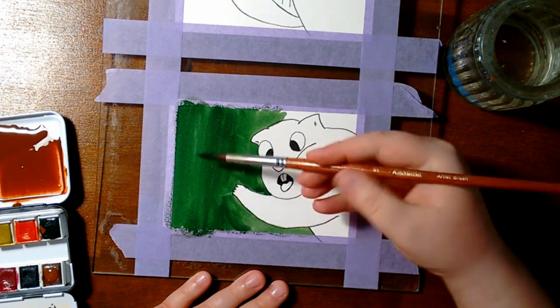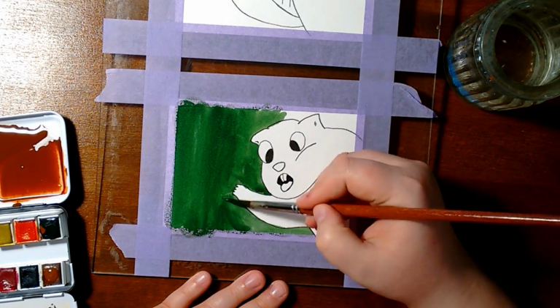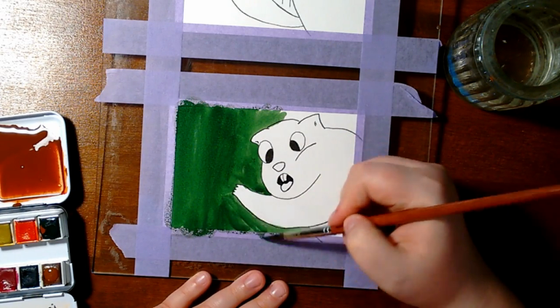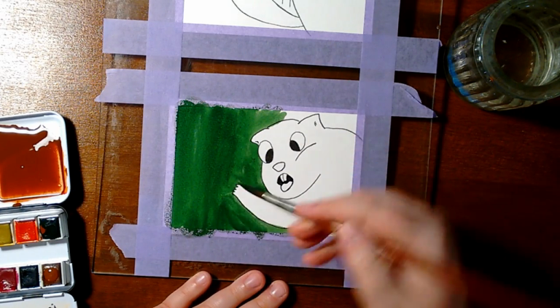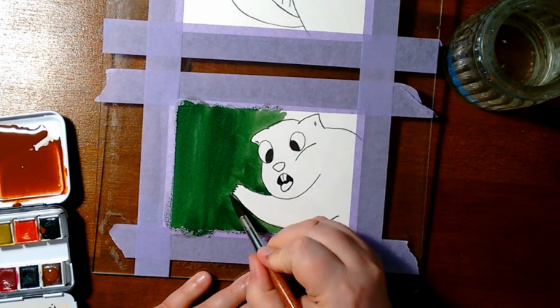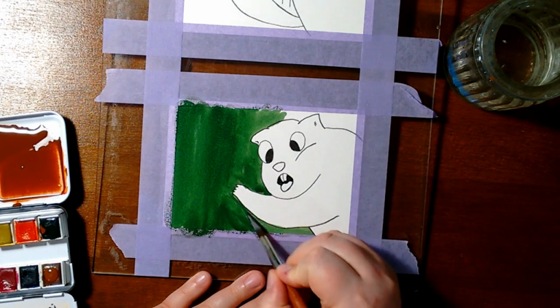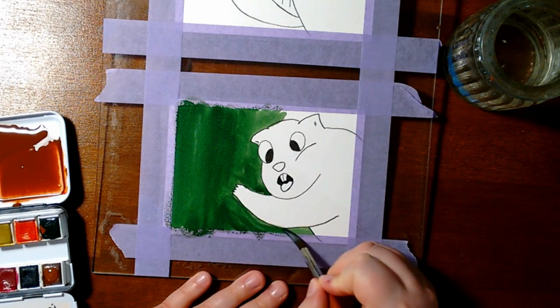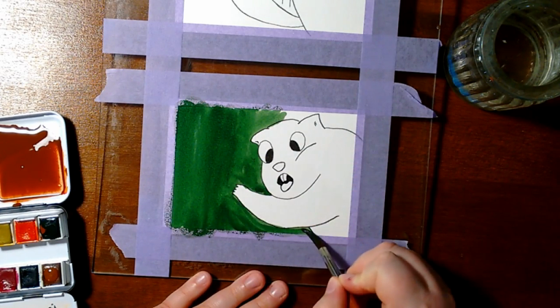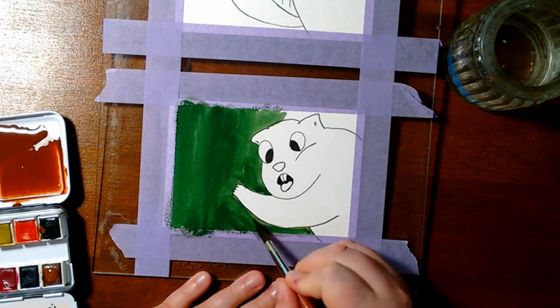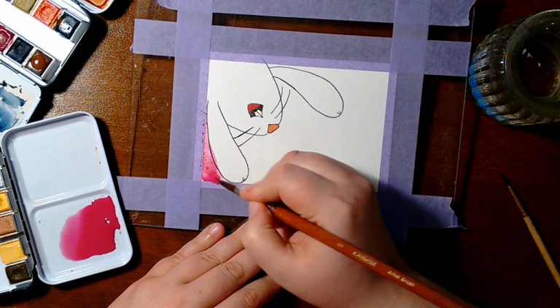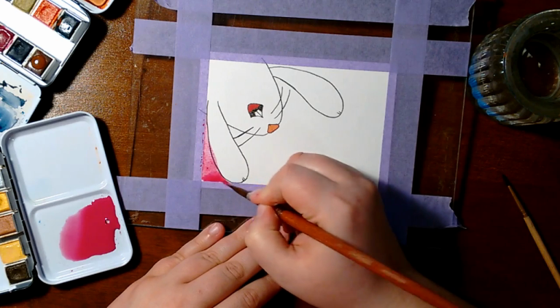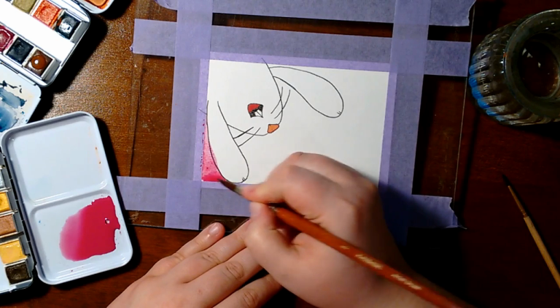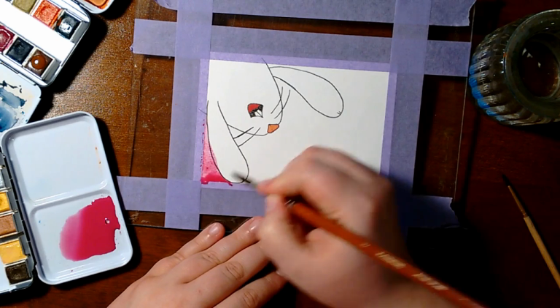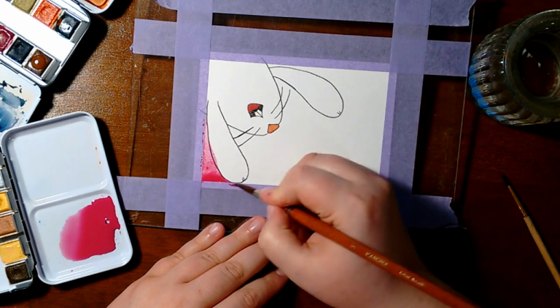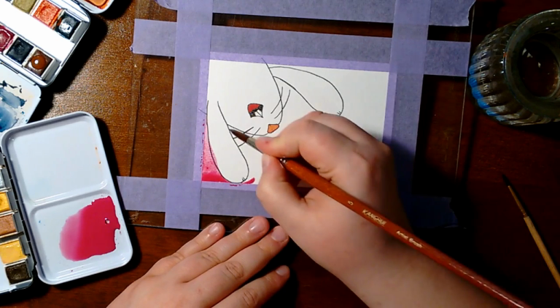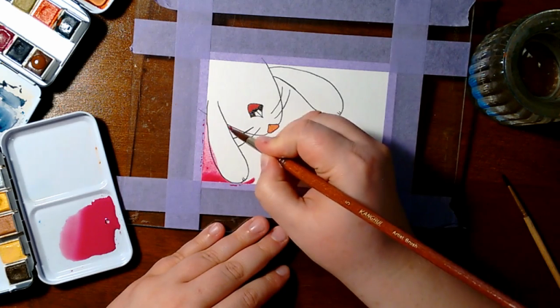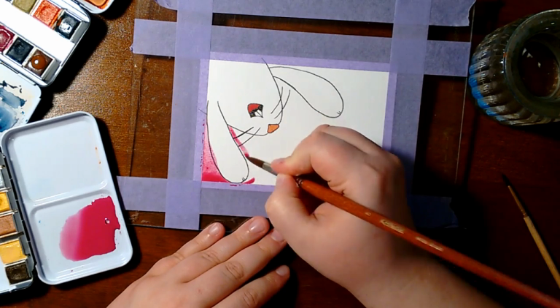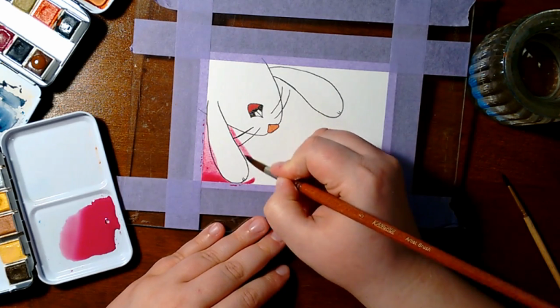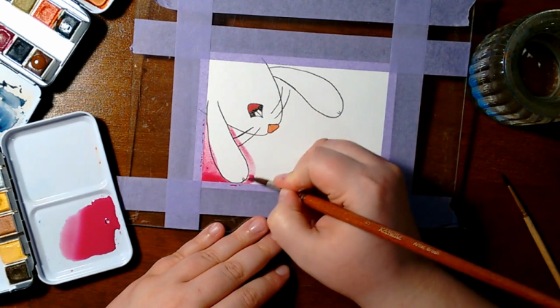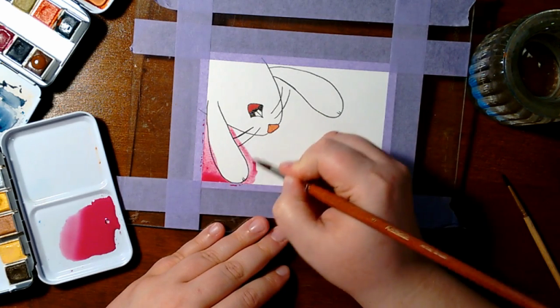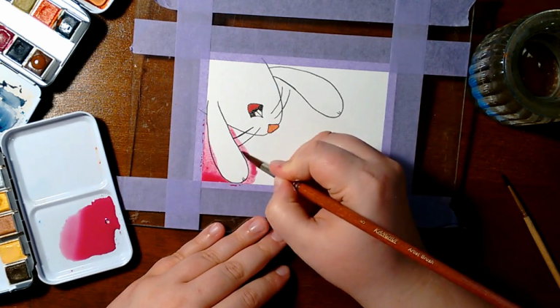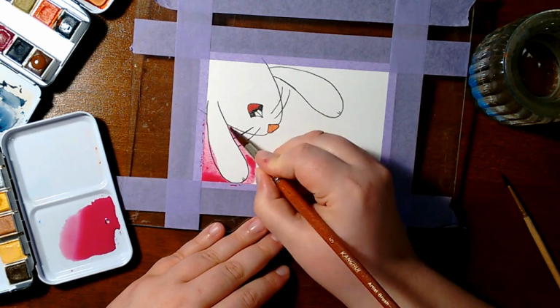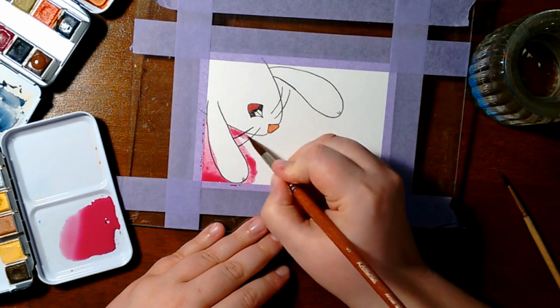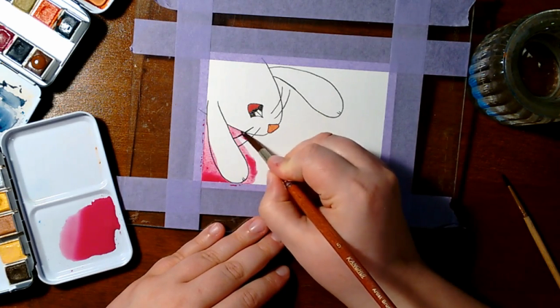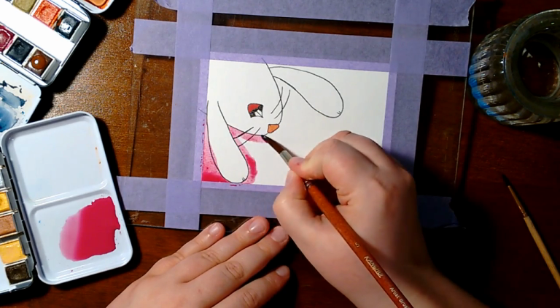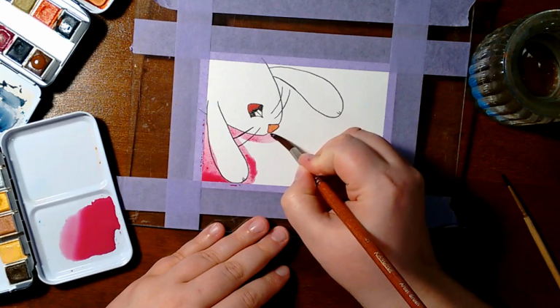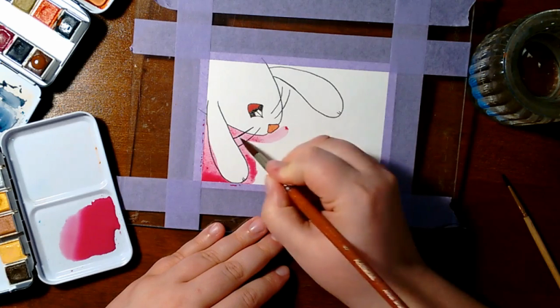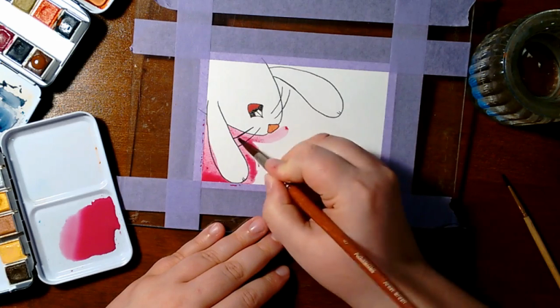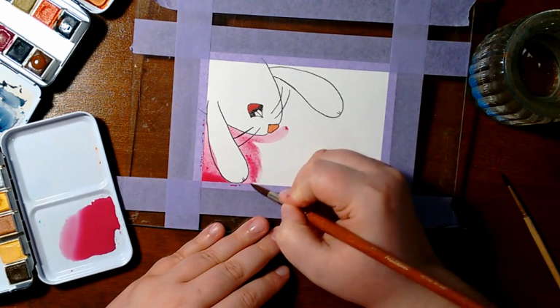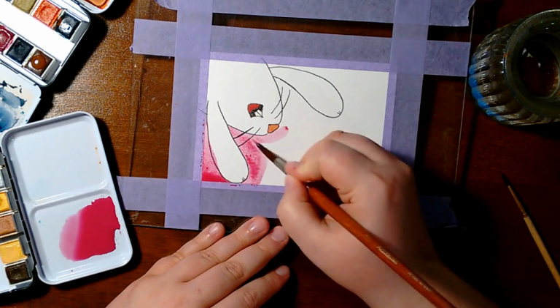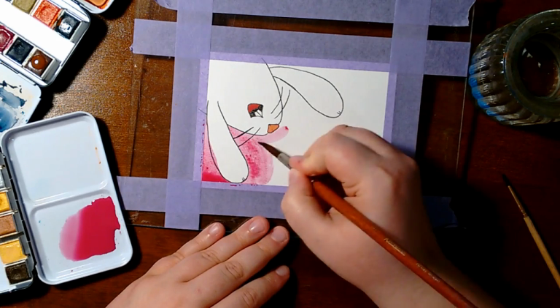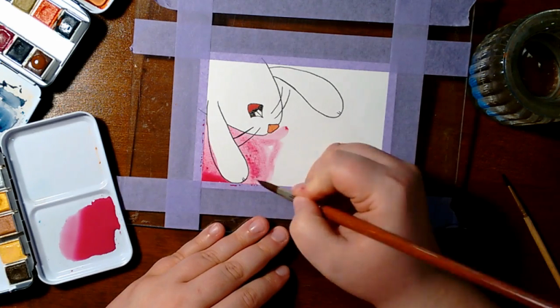Also, there are two ways how to seal watercolor paintings. The first way is to use an acrylic fixative spray.